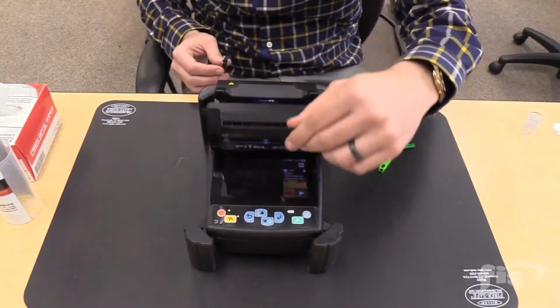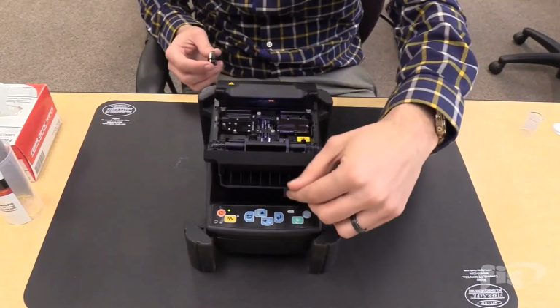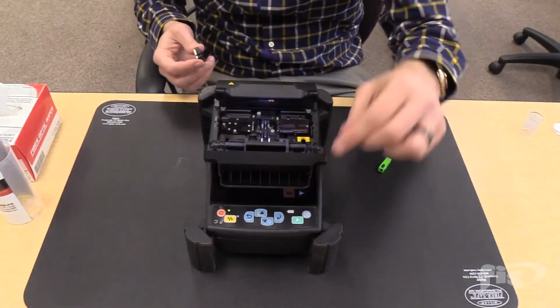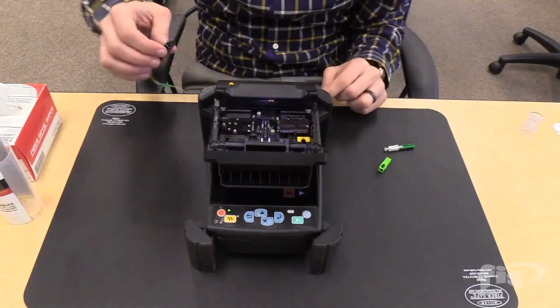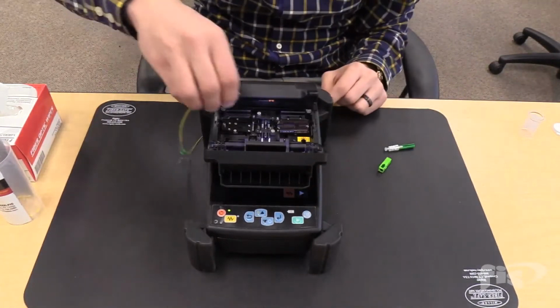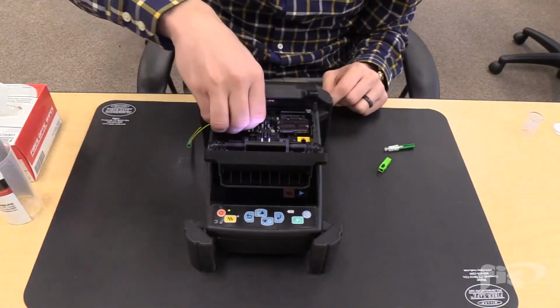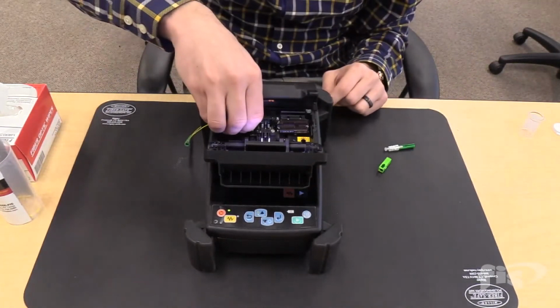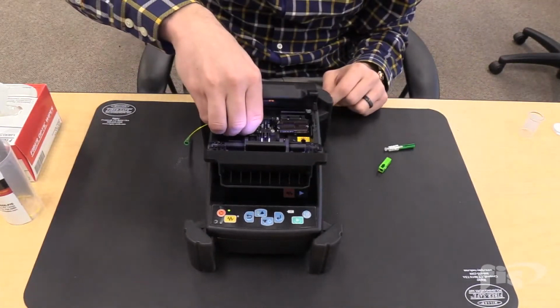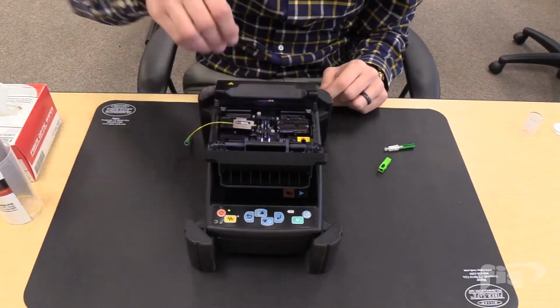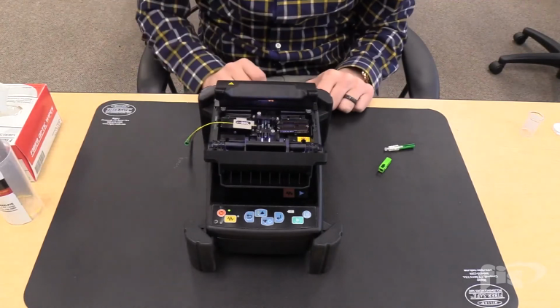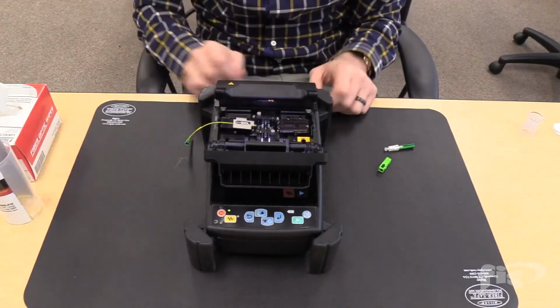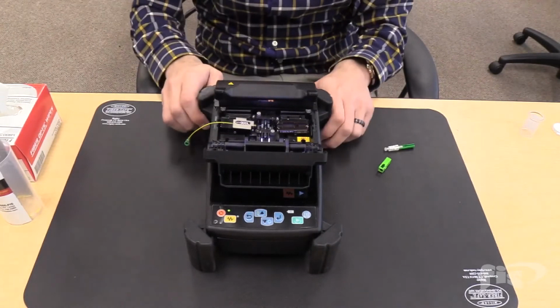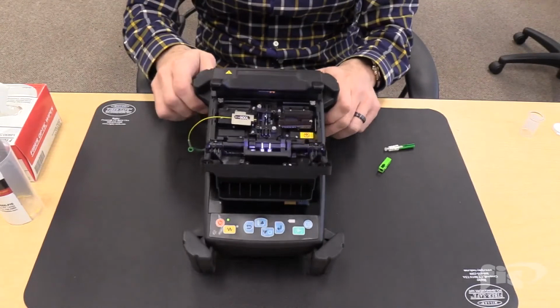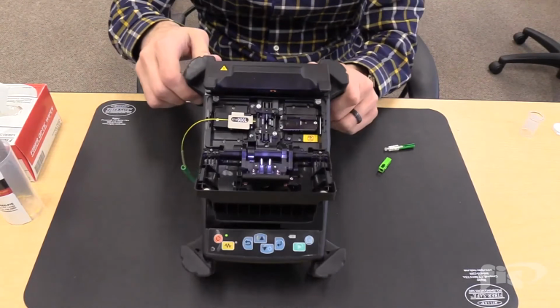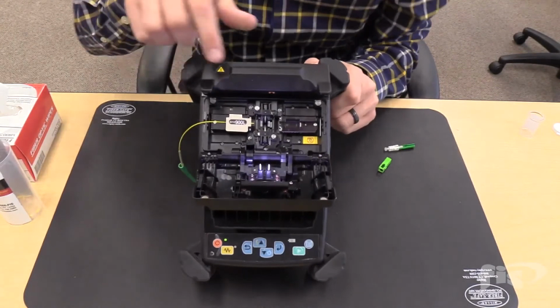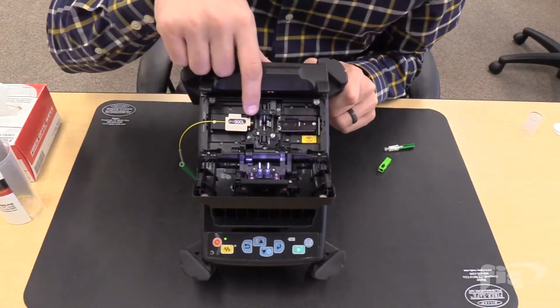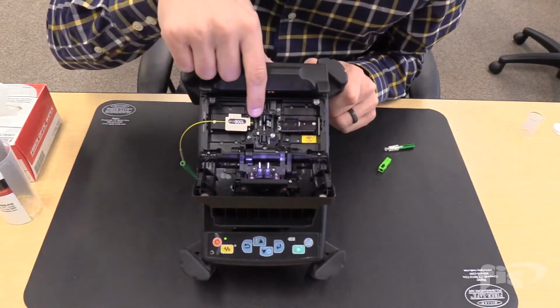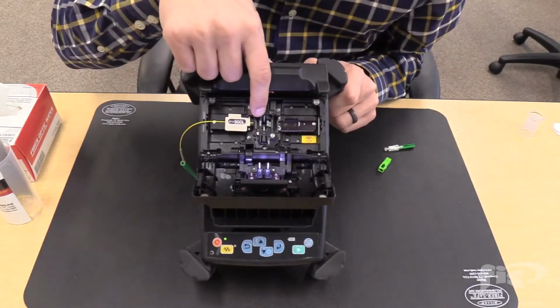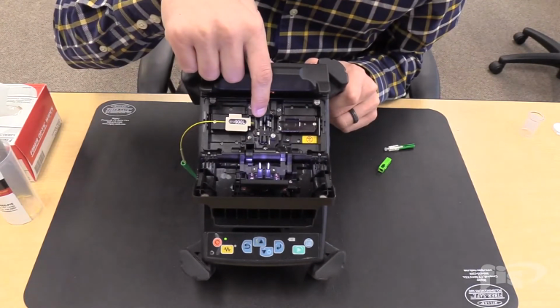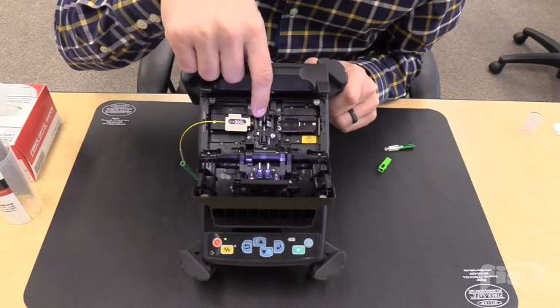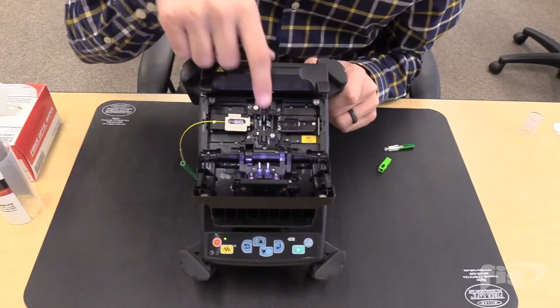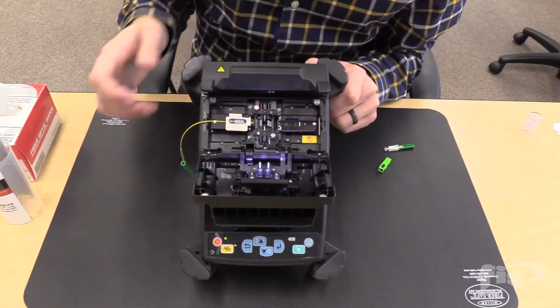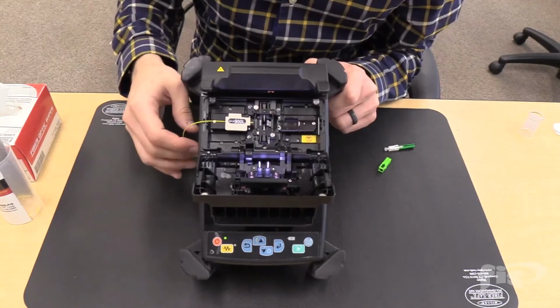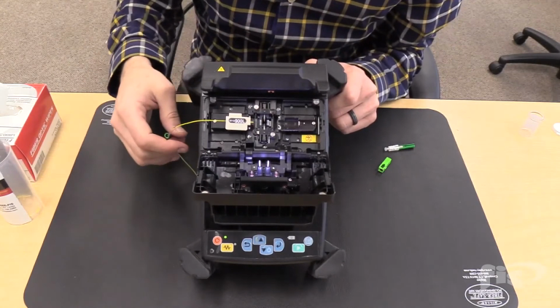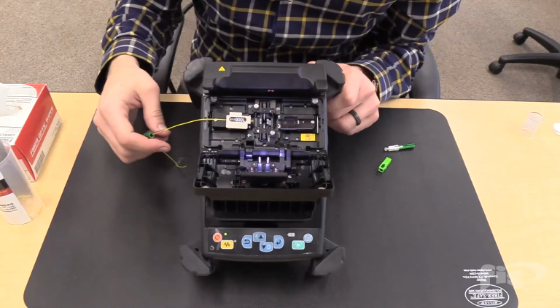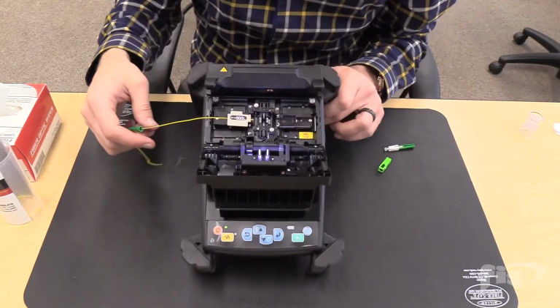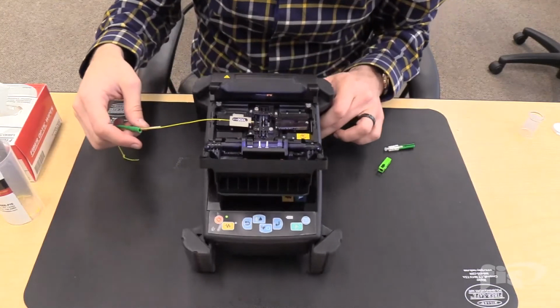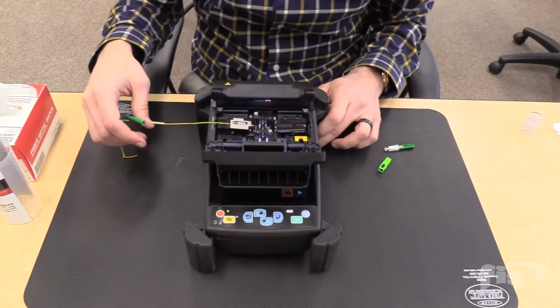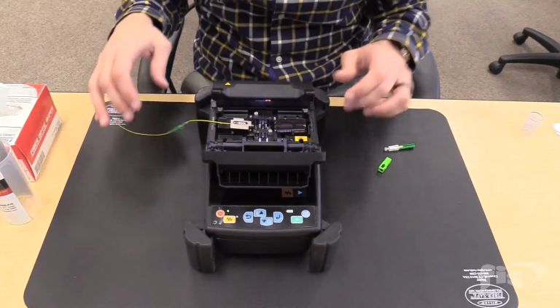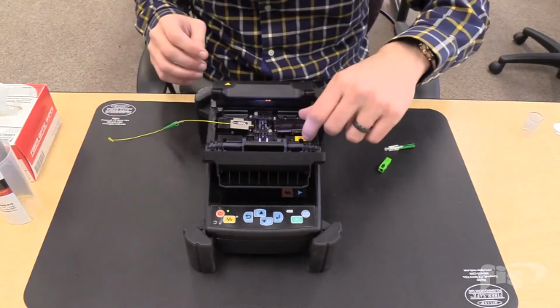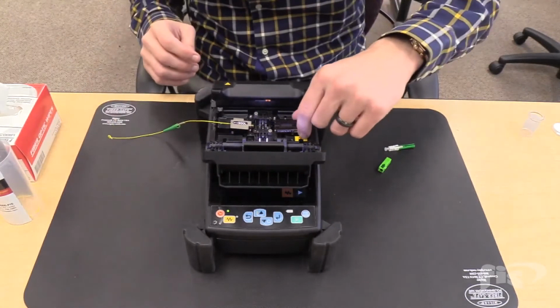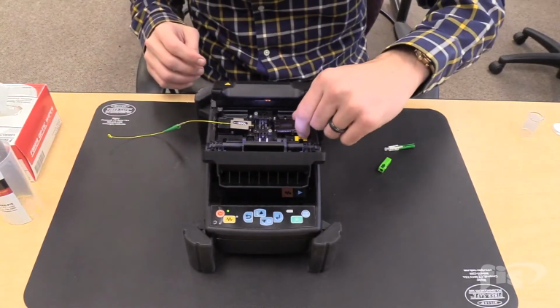Next, take the cleaved fiber that is in the holder and place it into the splicer. Notice the fiber is past the blue pad of the V-groove, but not extended far enough to the electrodes.